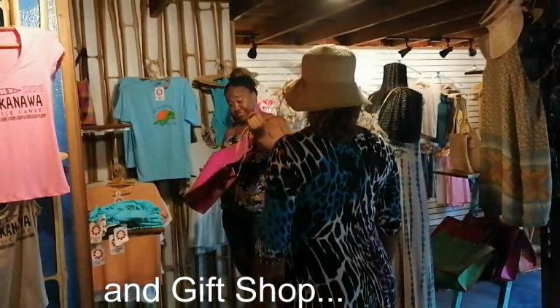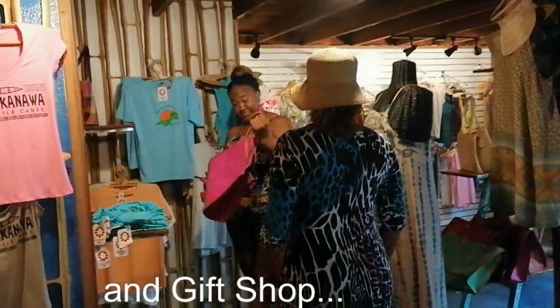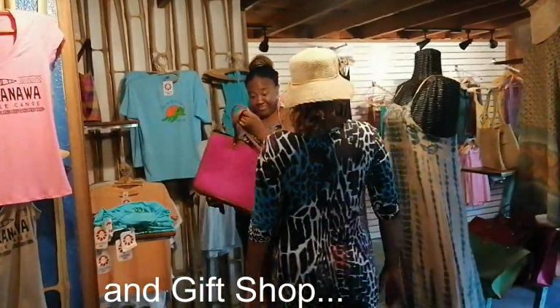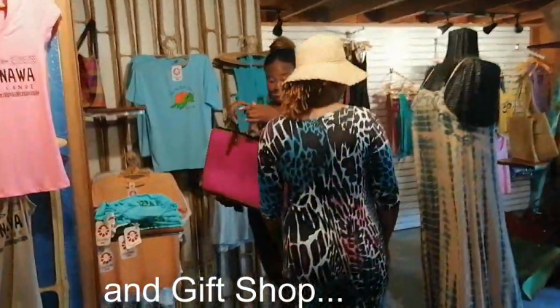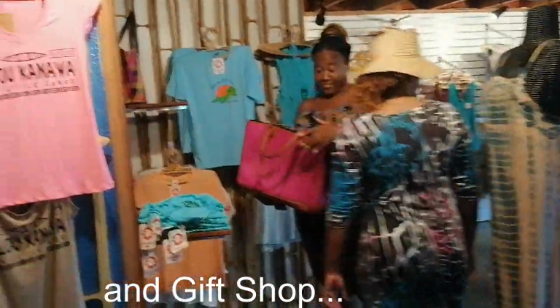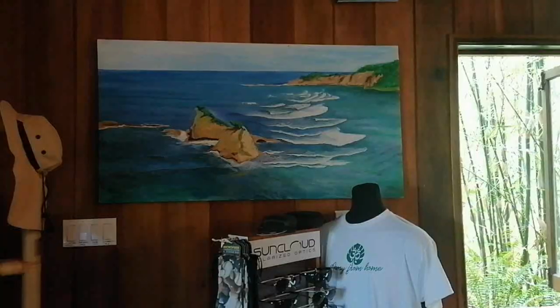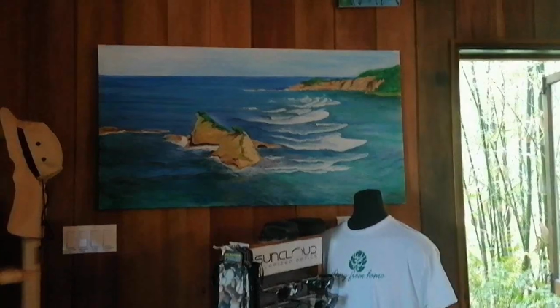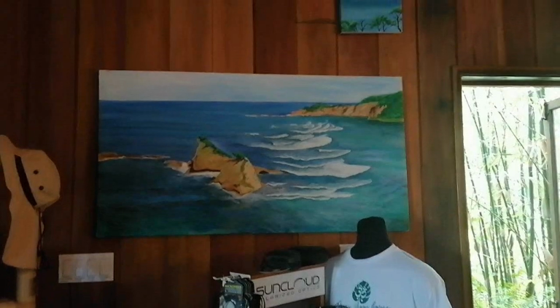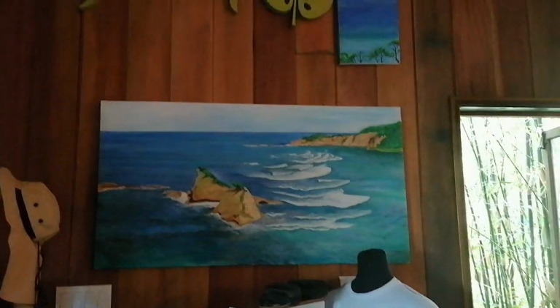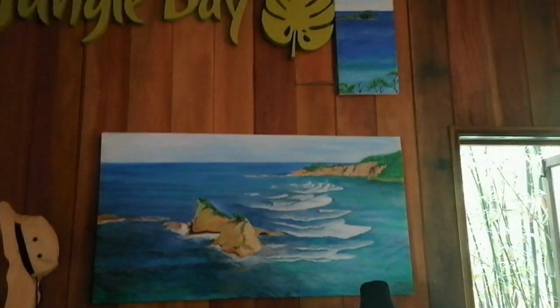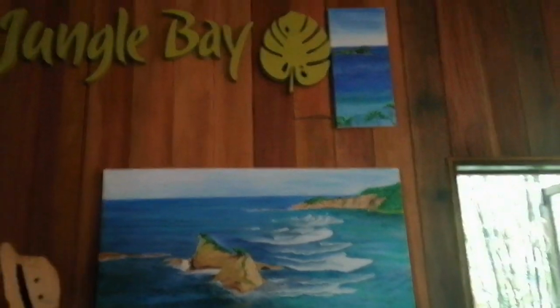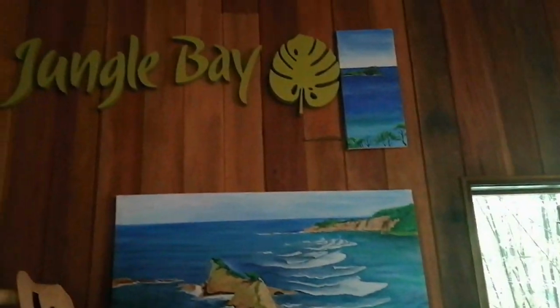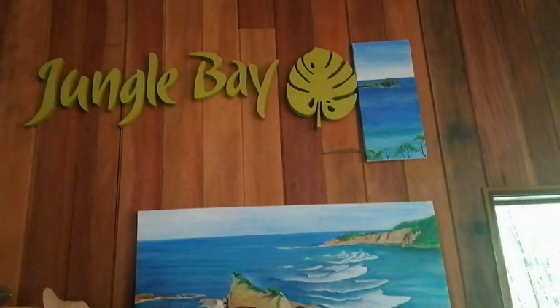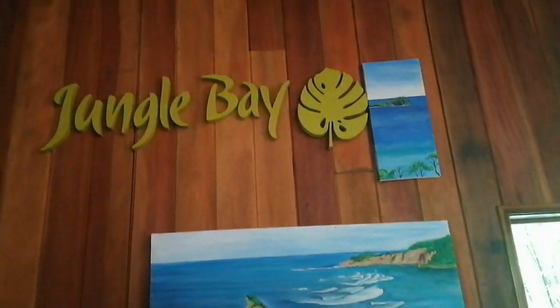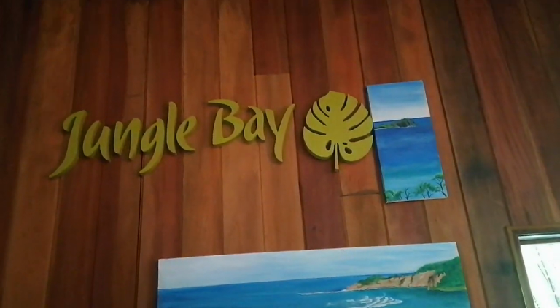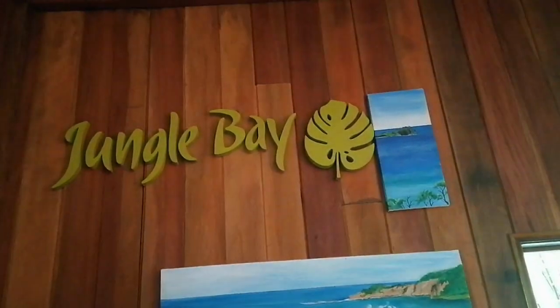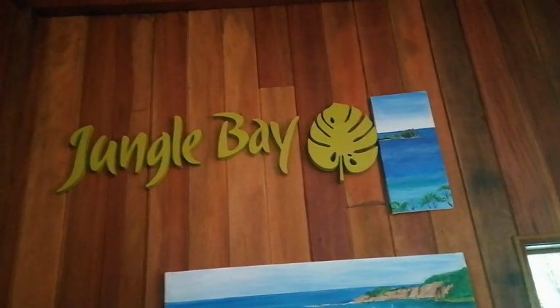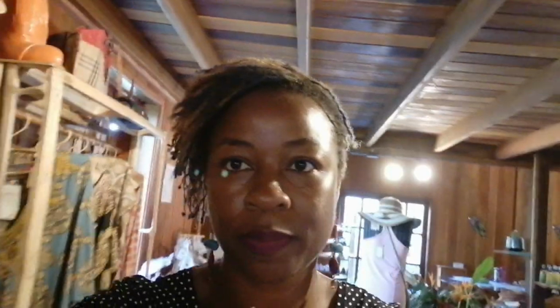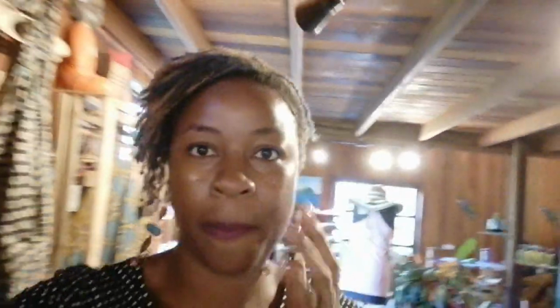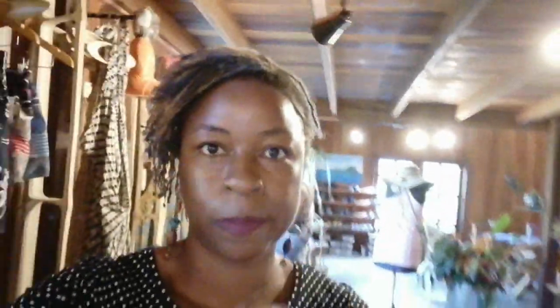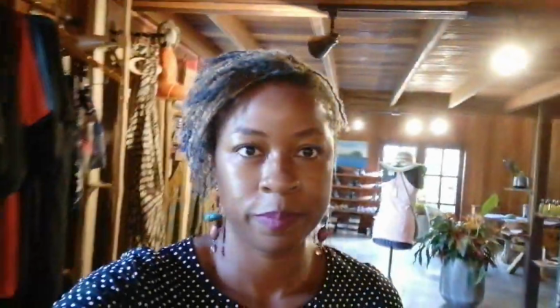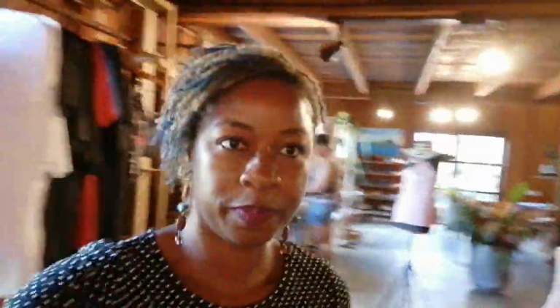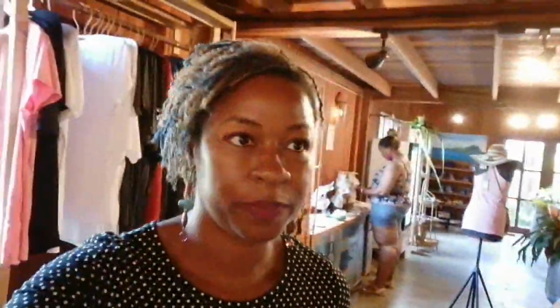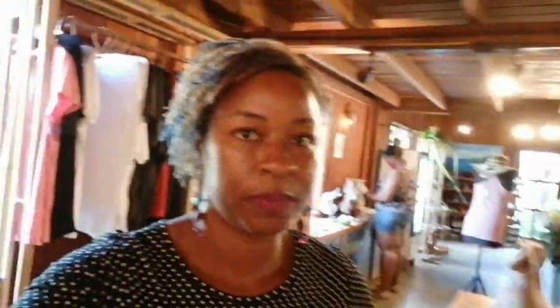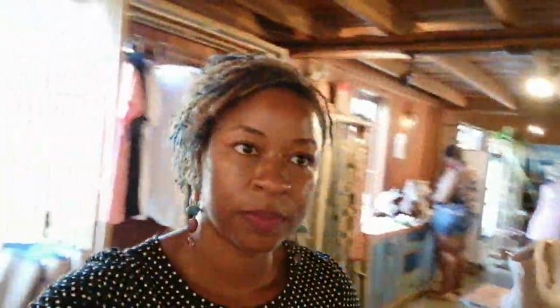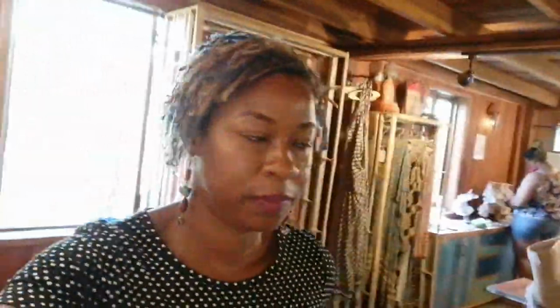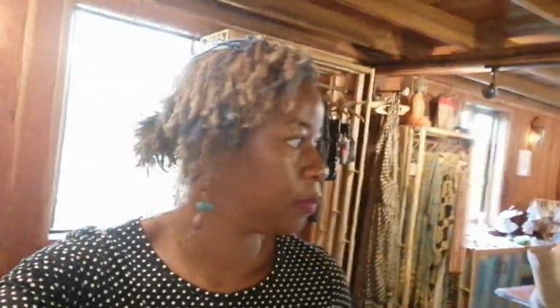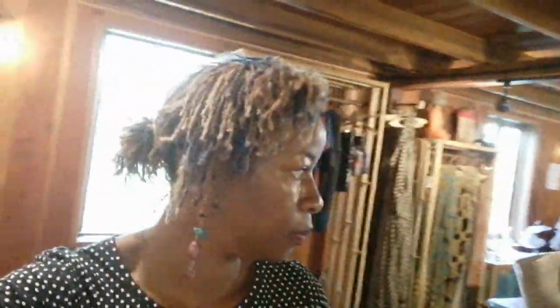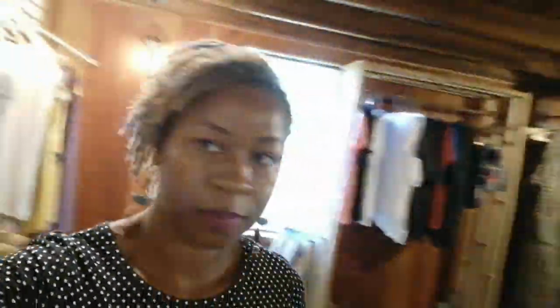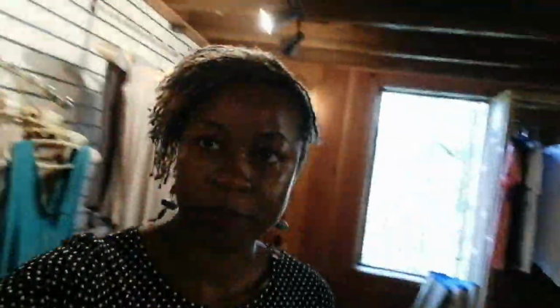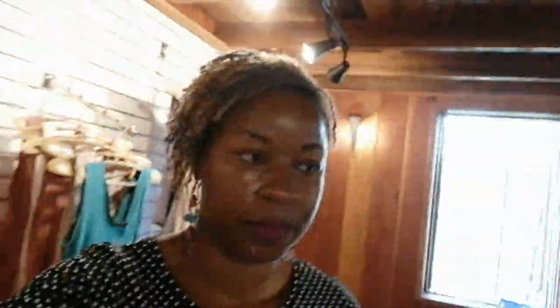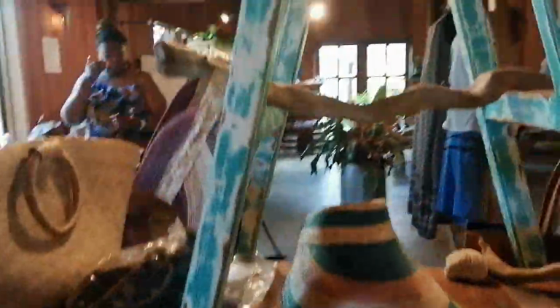The gift shop is directly connected to the reception area and it has a lot of the regular touristy things, but it also has a lot of unique crafts that you can see were locally made.